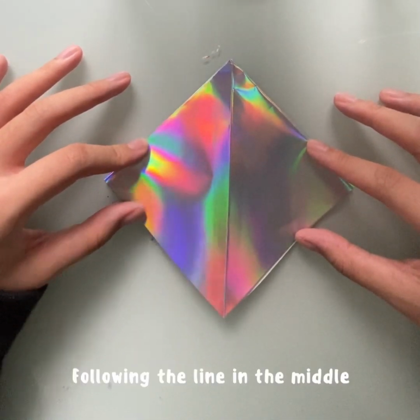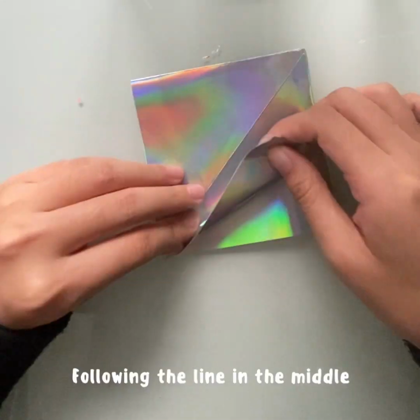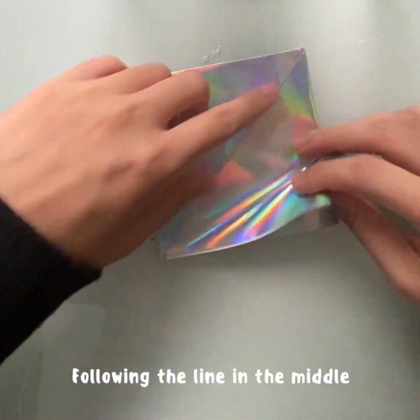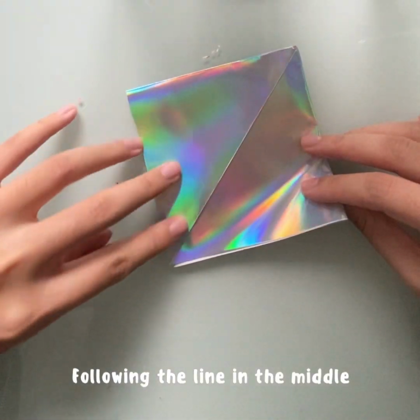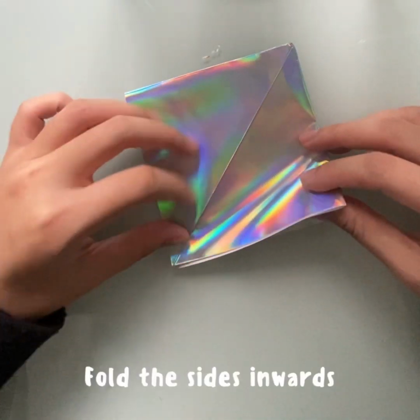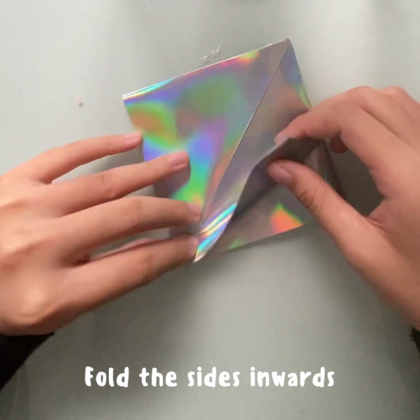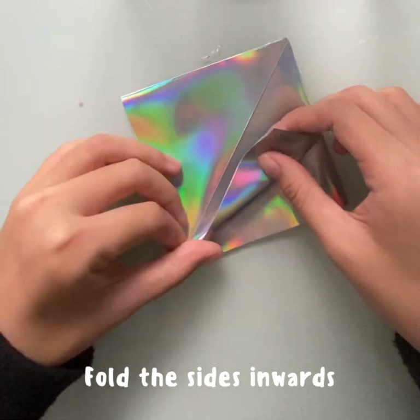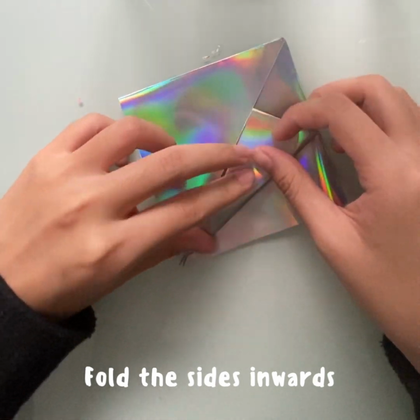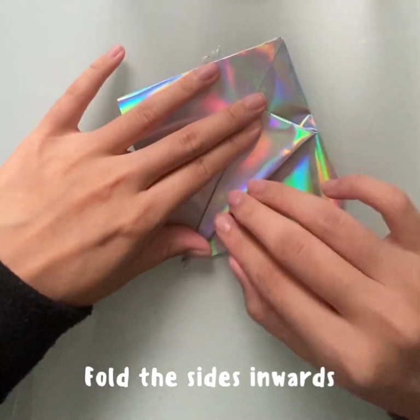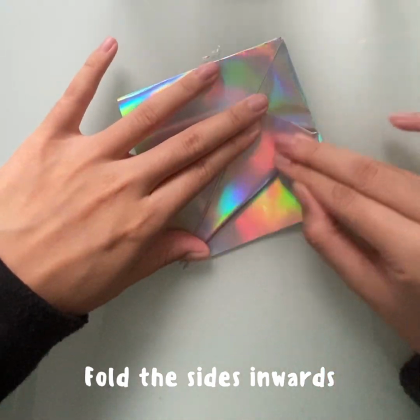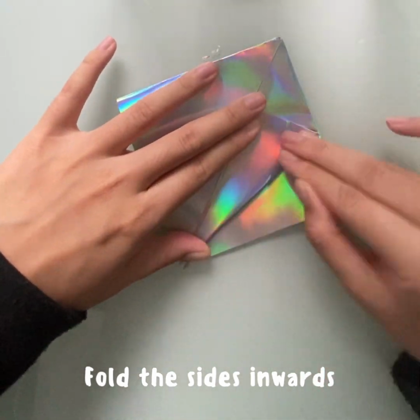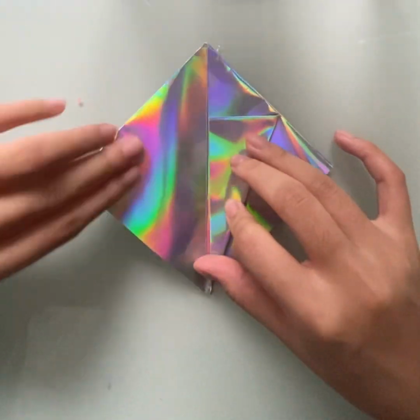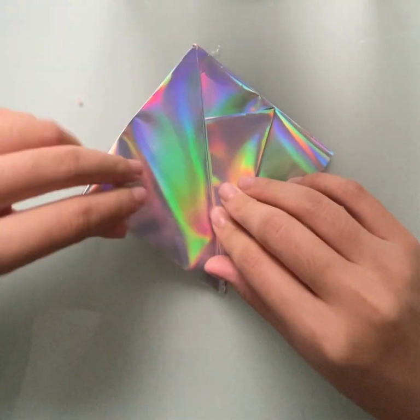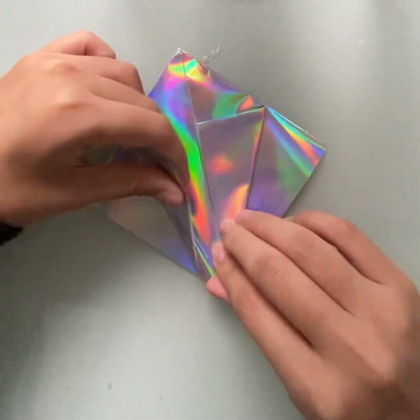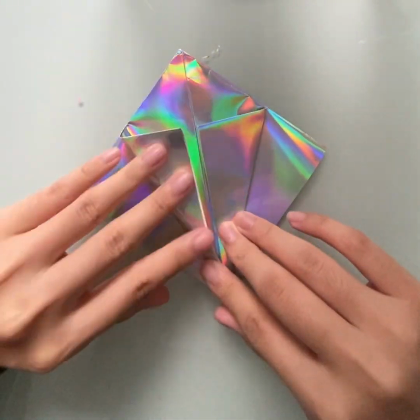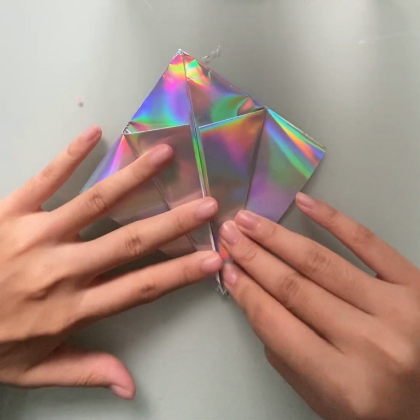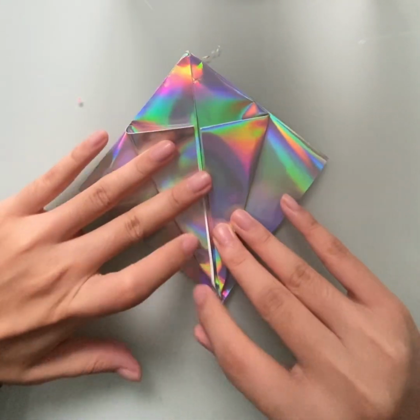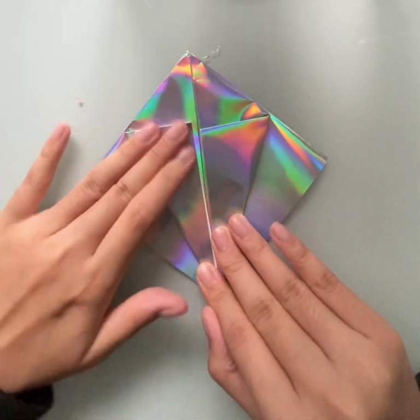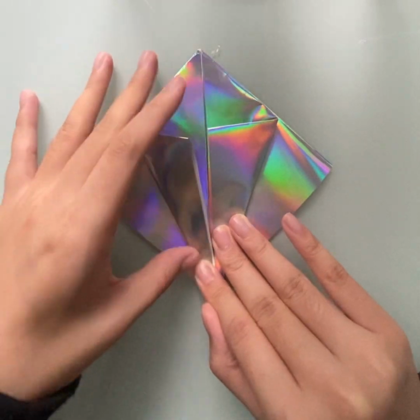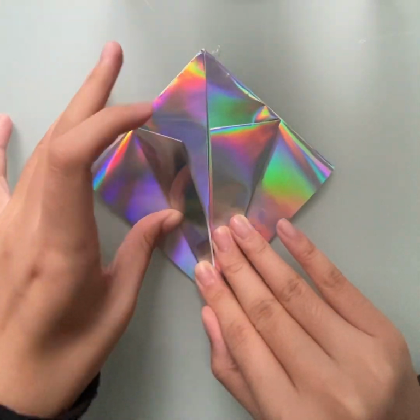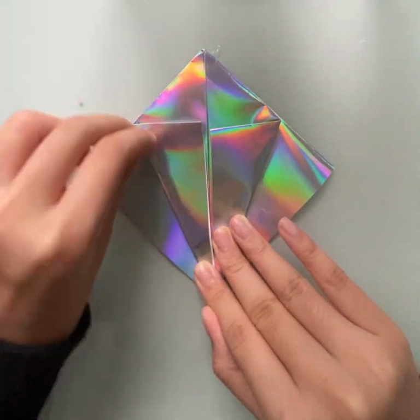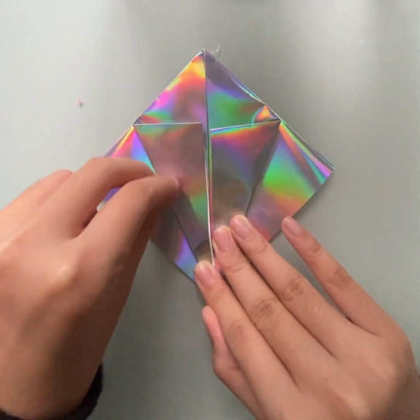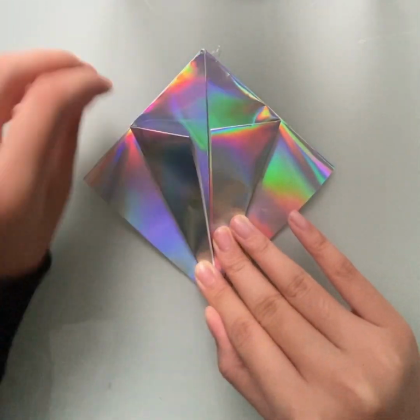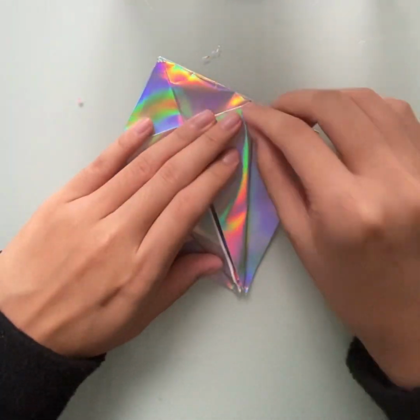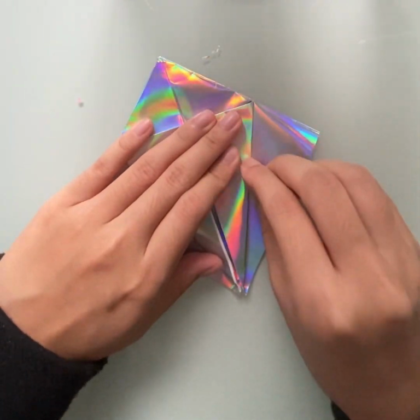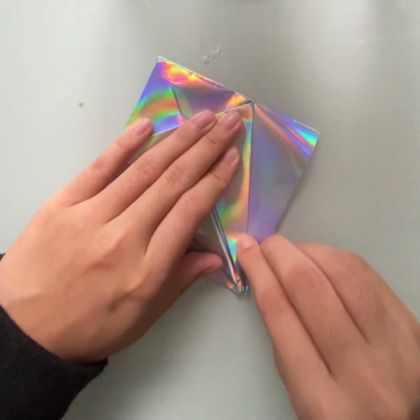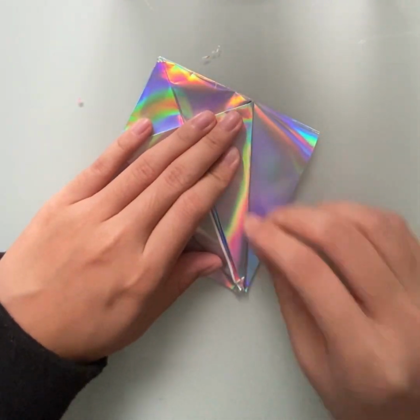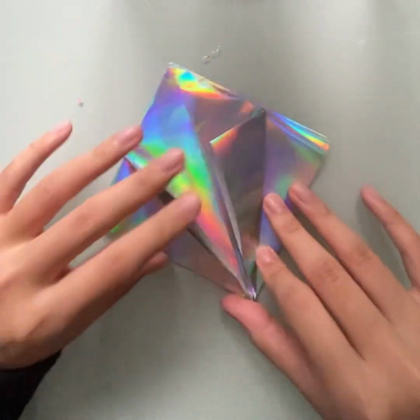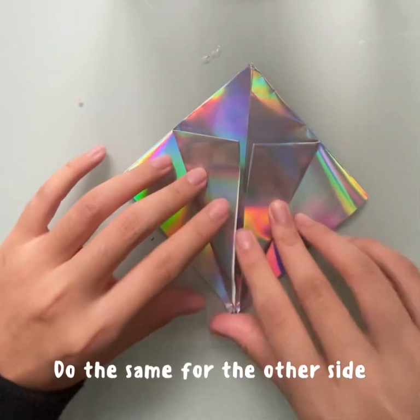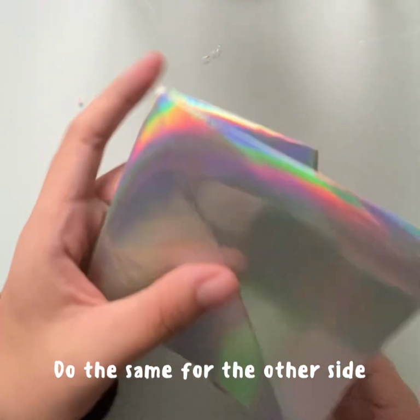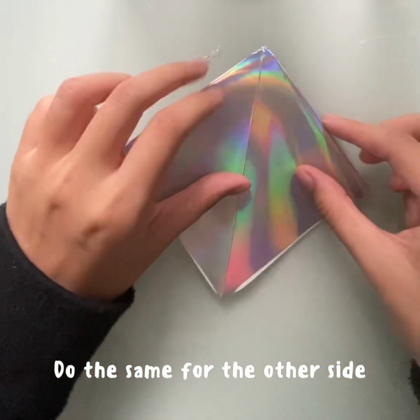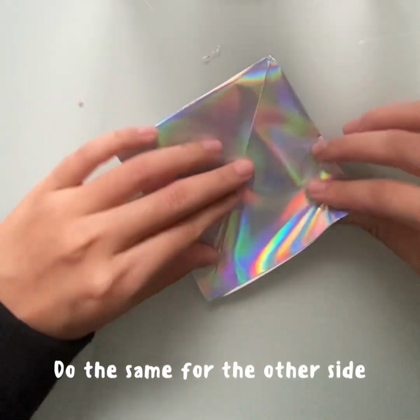Following the line in the middle, fold the sides inwards. Do the same for the other side.